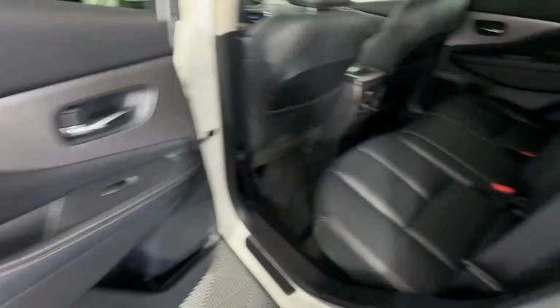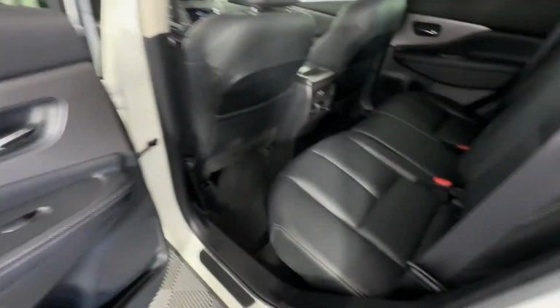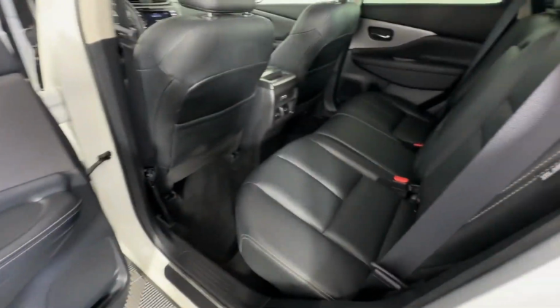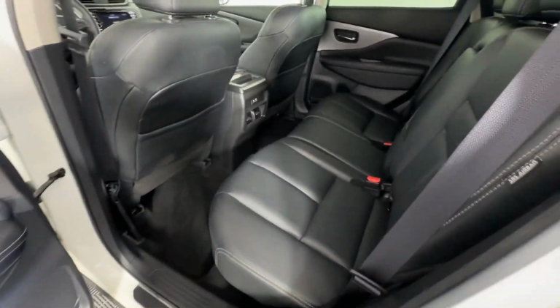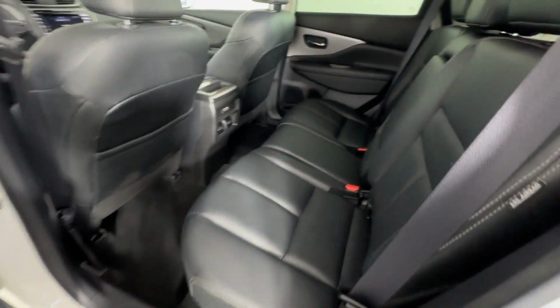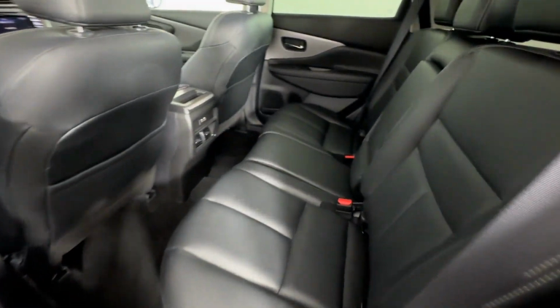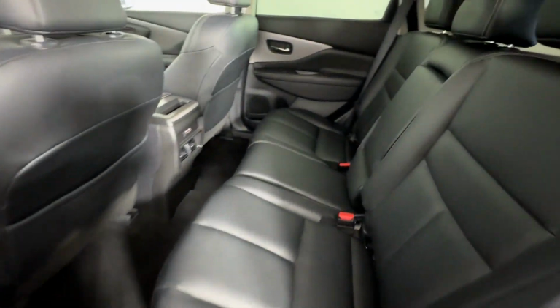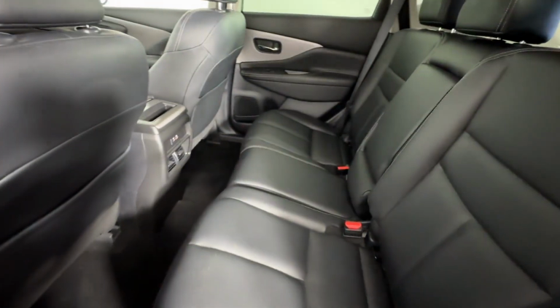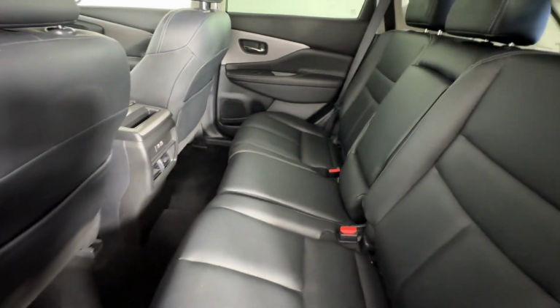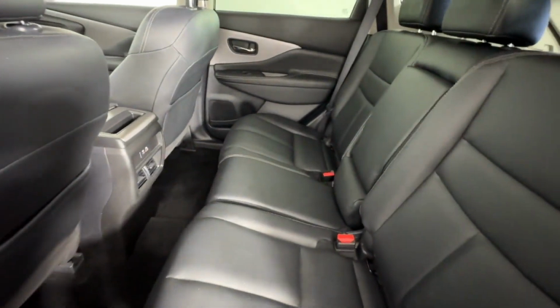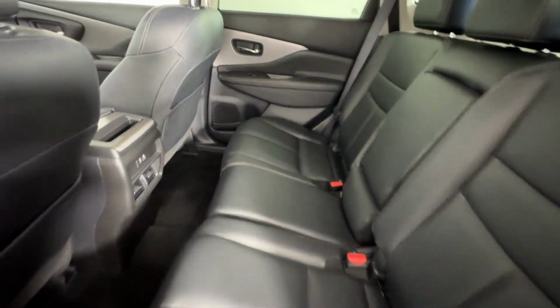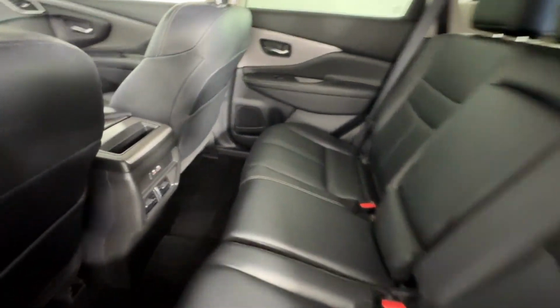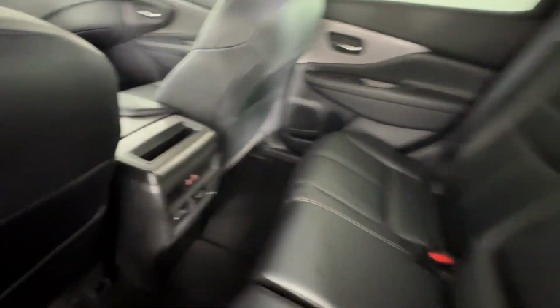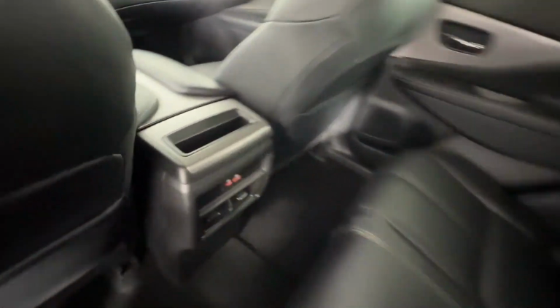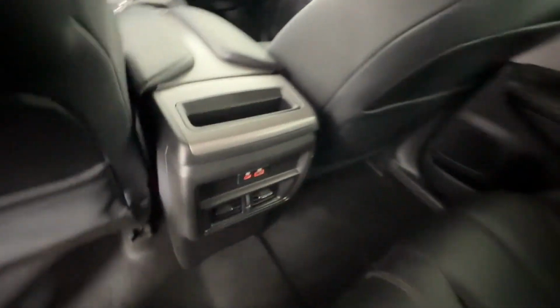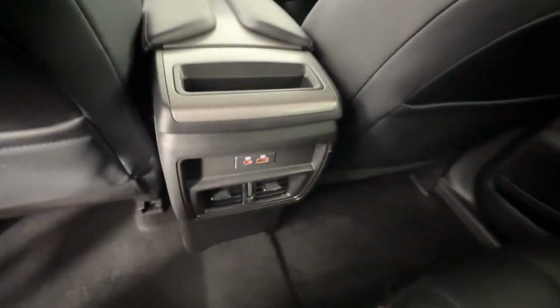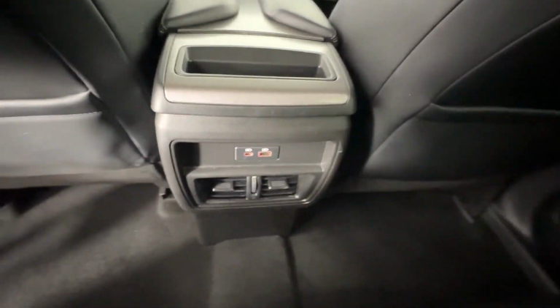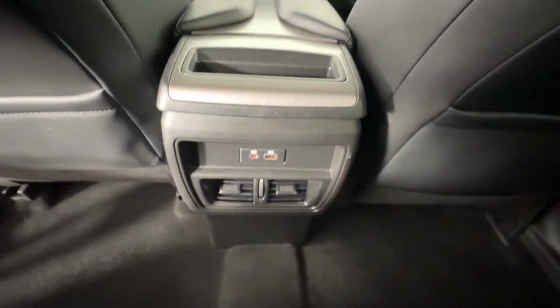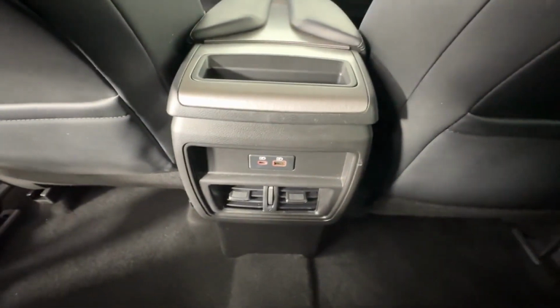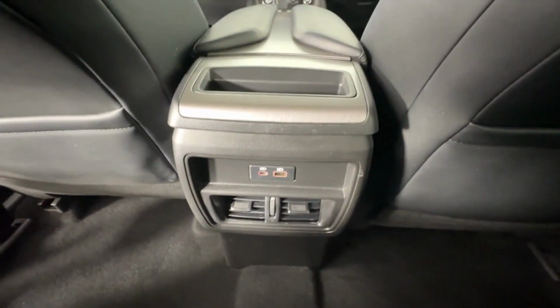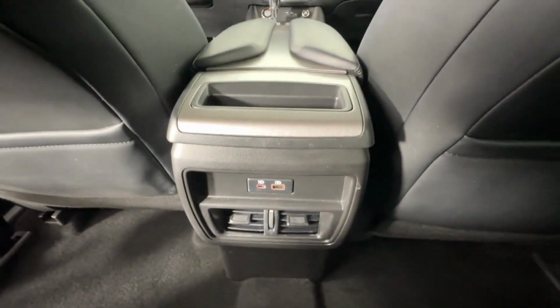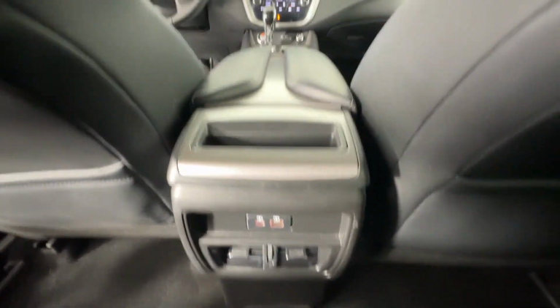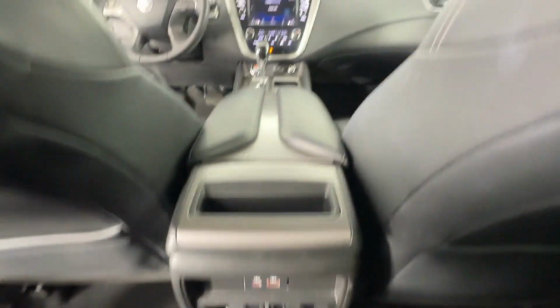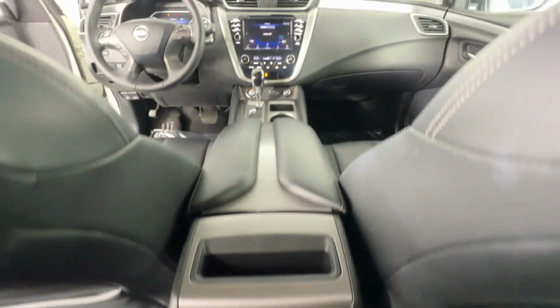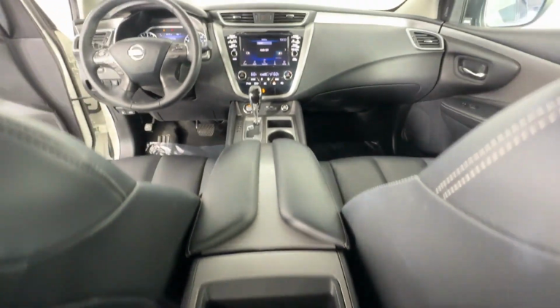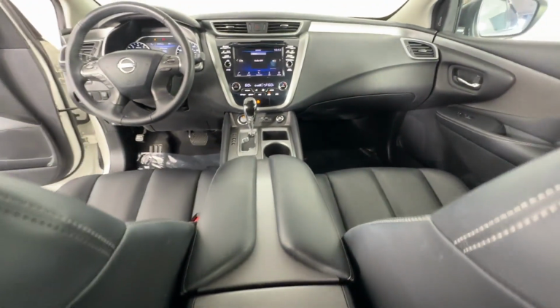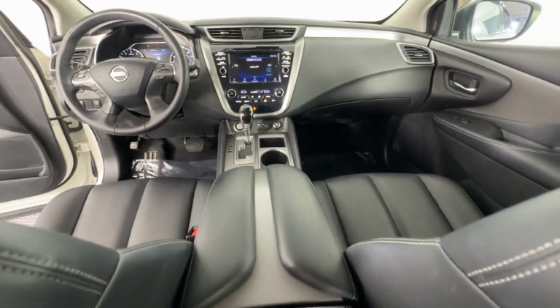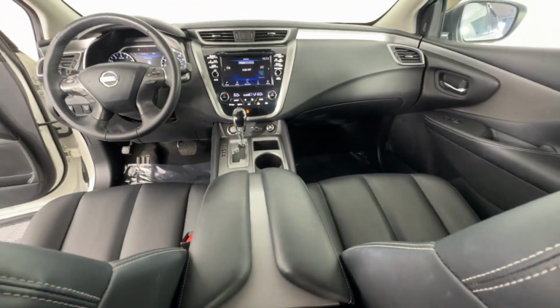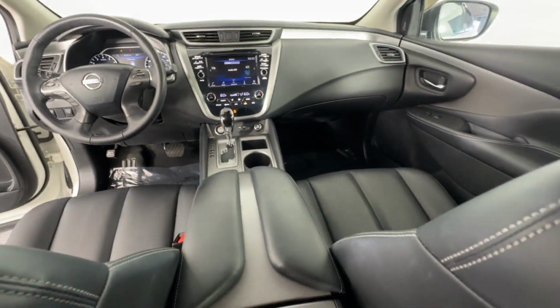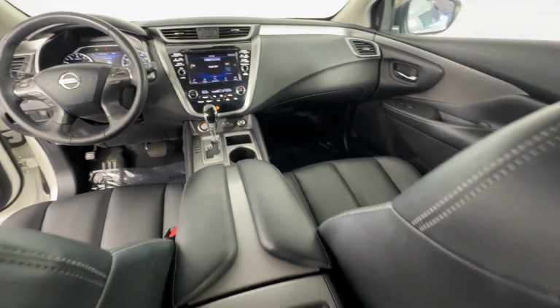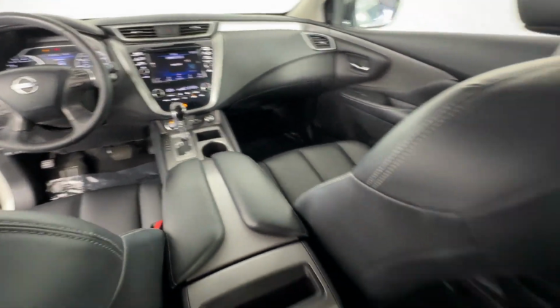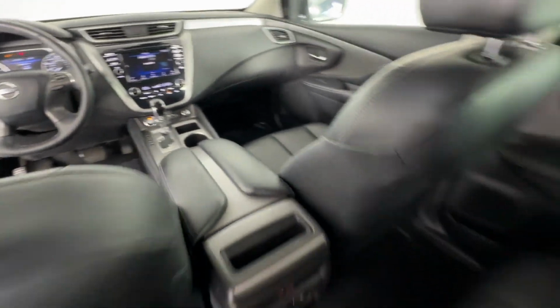Additional features include a dual panel moonroof, backup camera, tinted windows, power driver seat, power passenger seat, and pass-through rear seat.